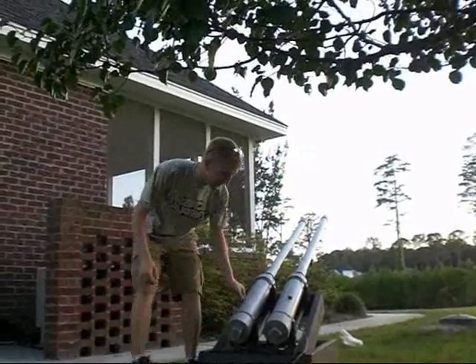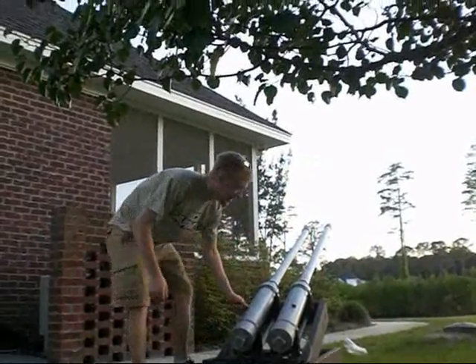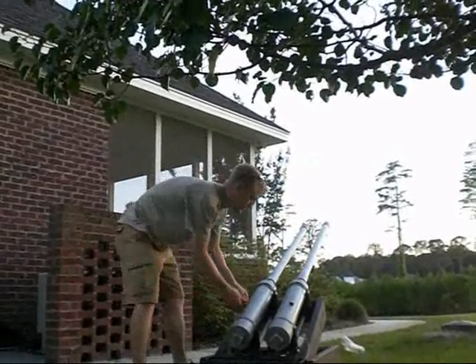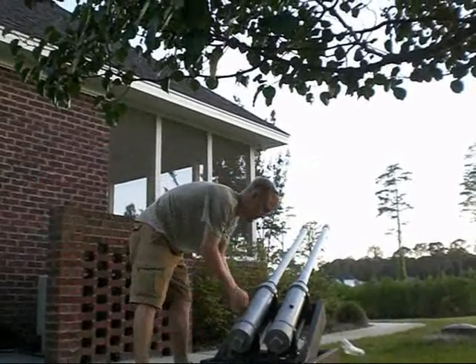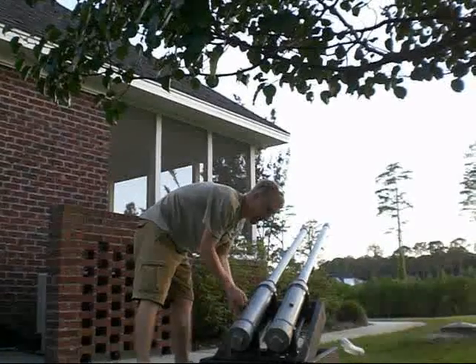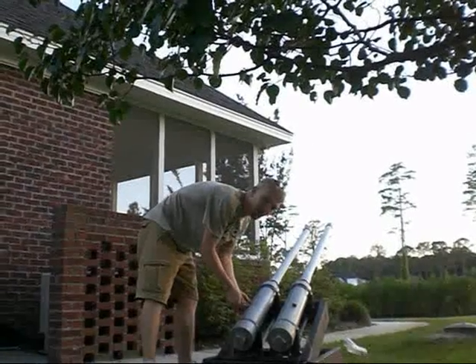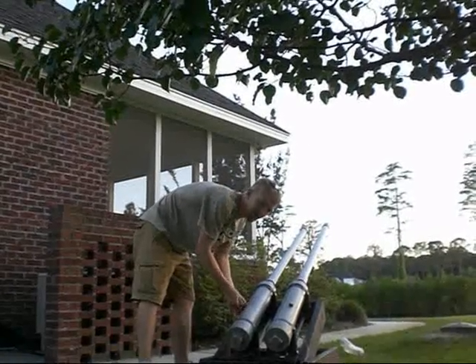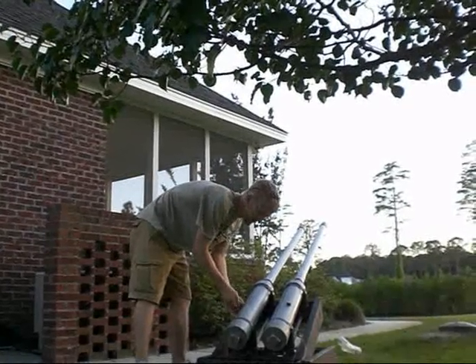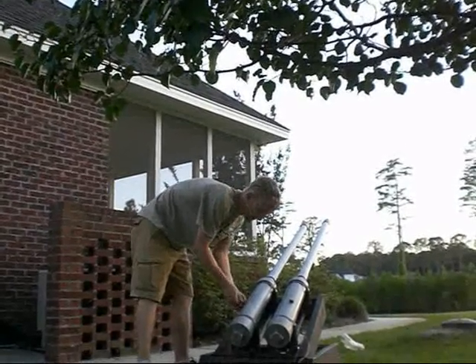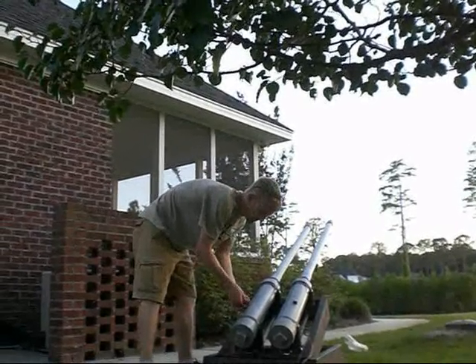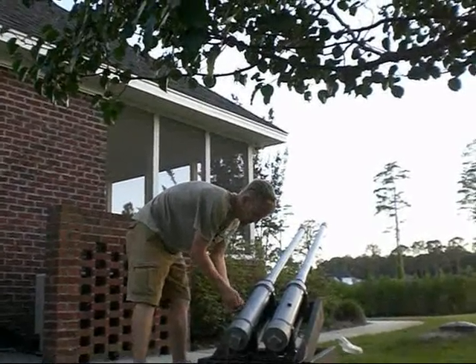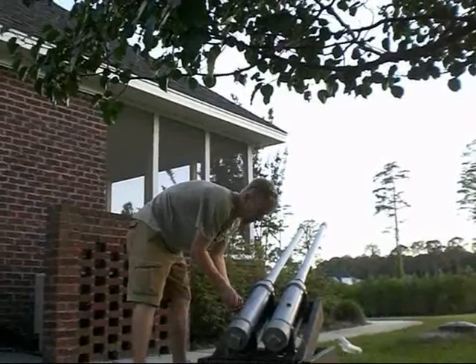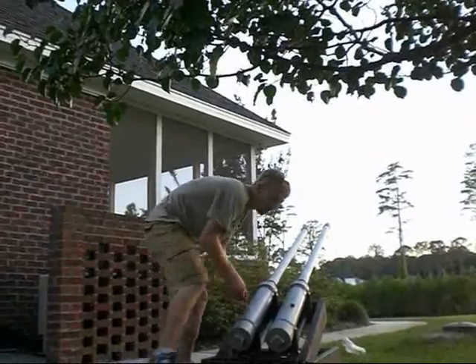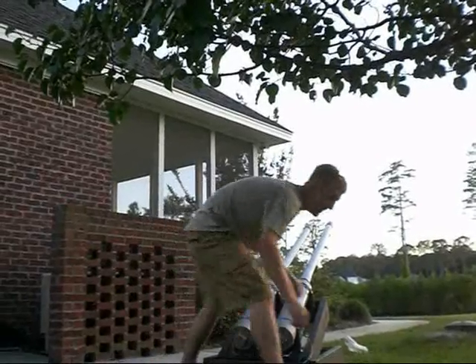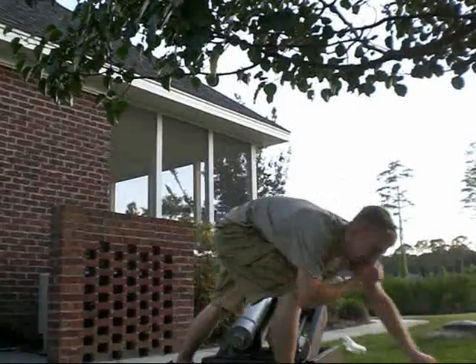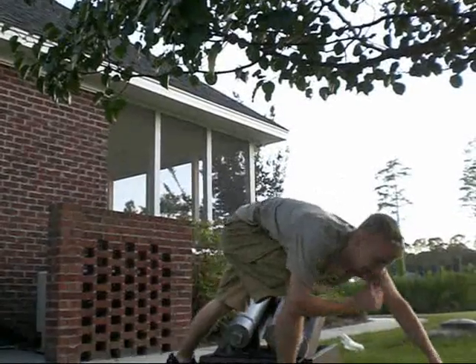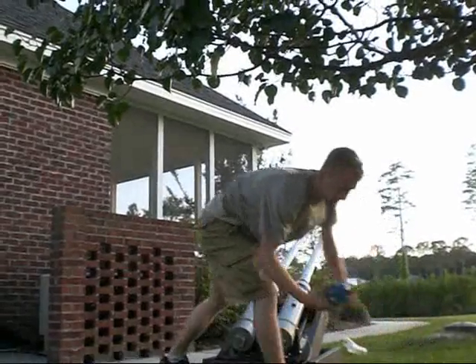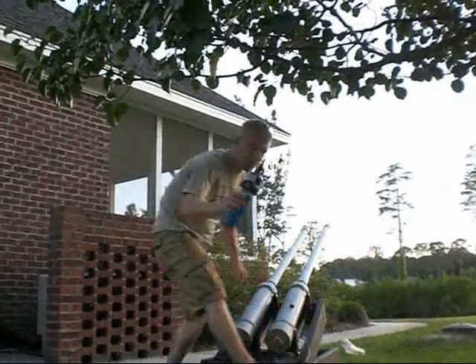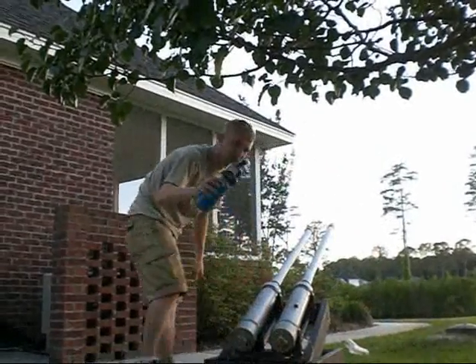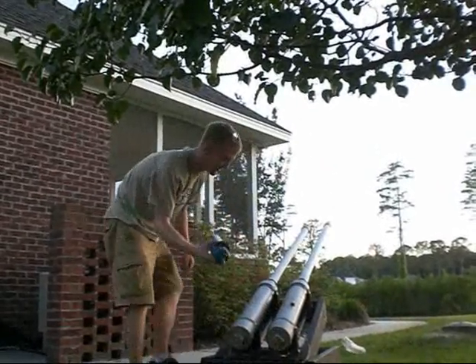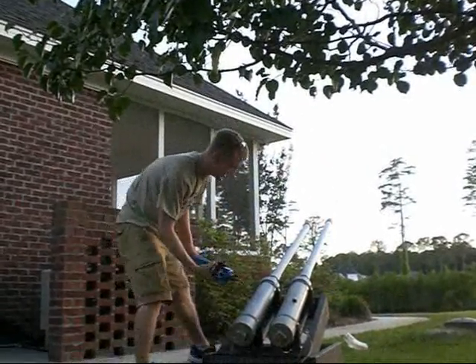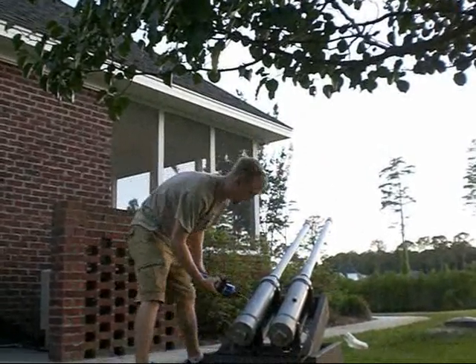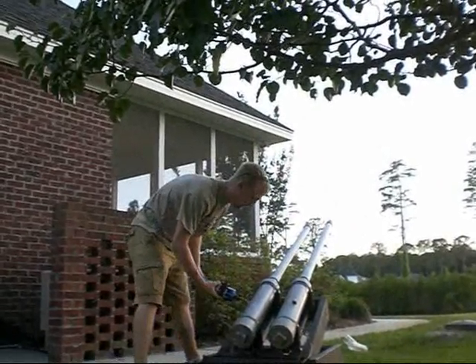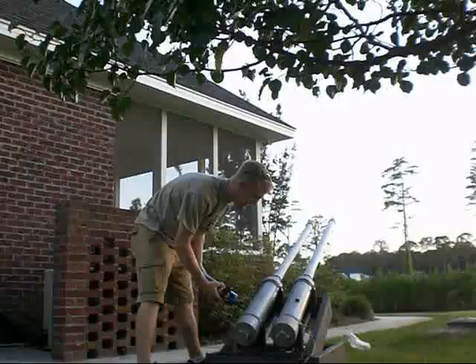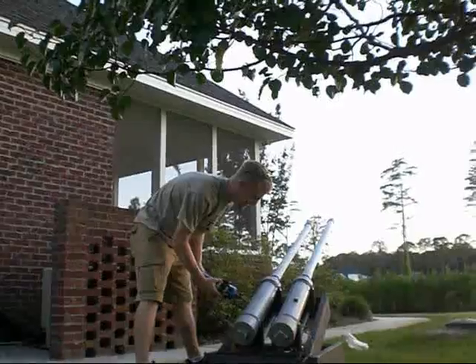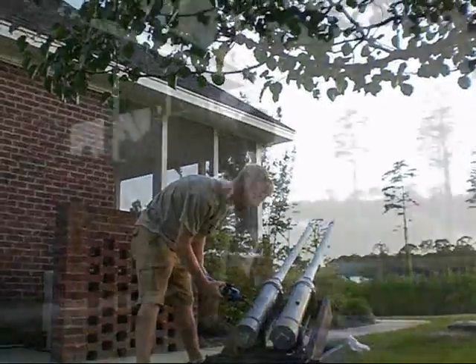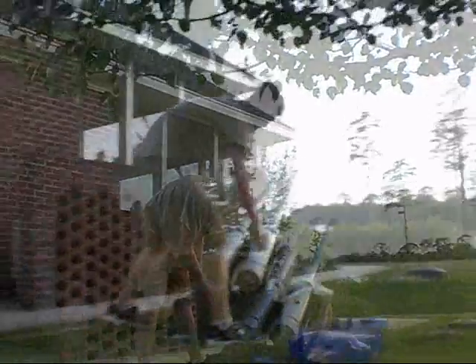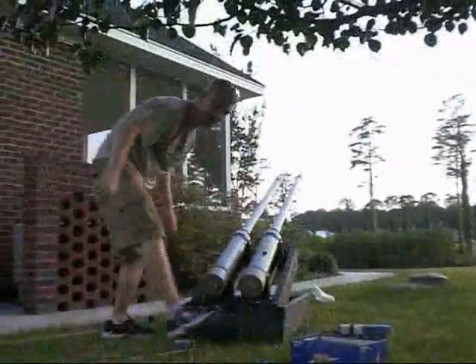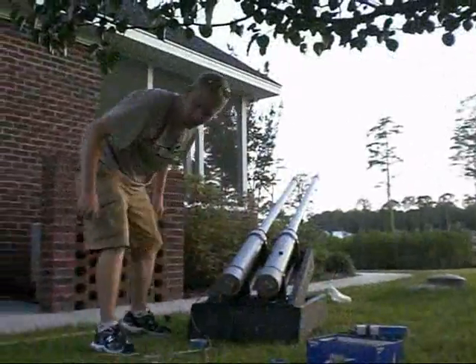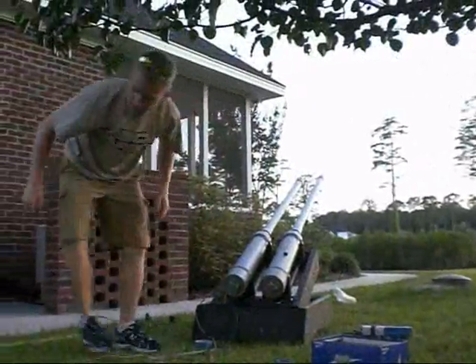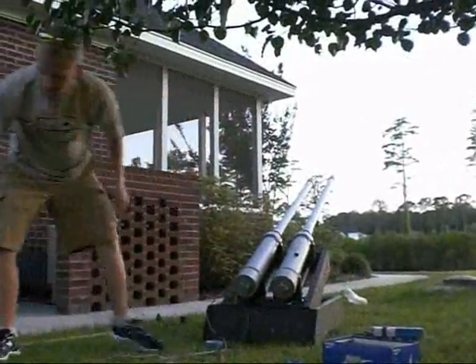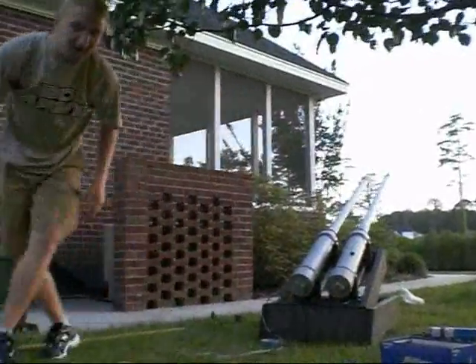And to fire it, we're going to prep each tank with propane. If you've got a stopwatch on the bottle itself, that allows you to get the right speed. Okay, propane's filled. We're ready to fire.